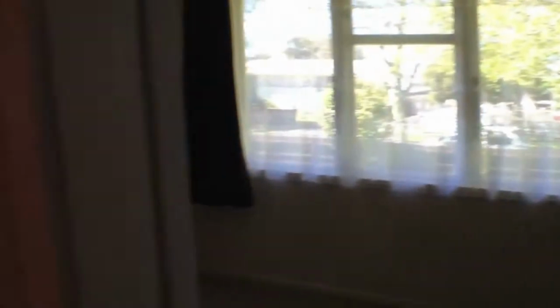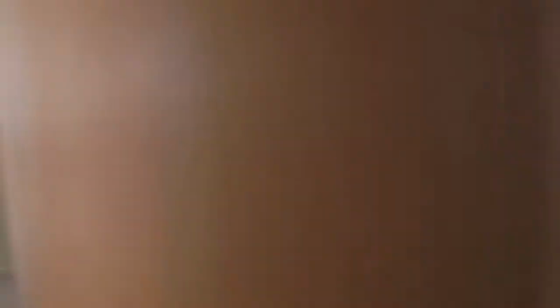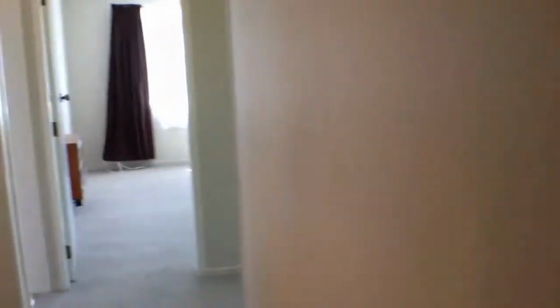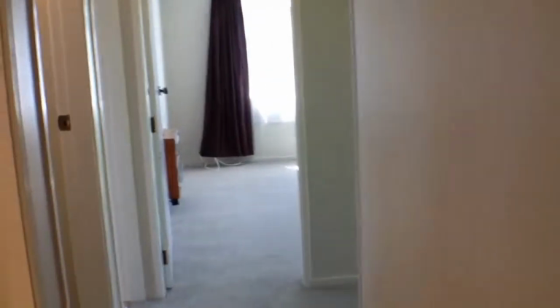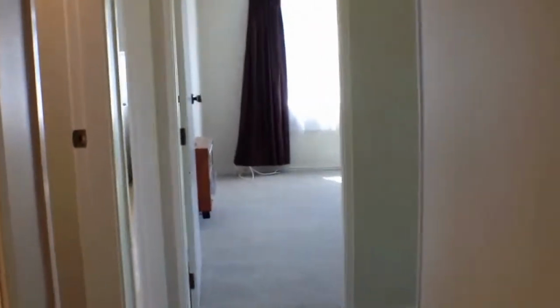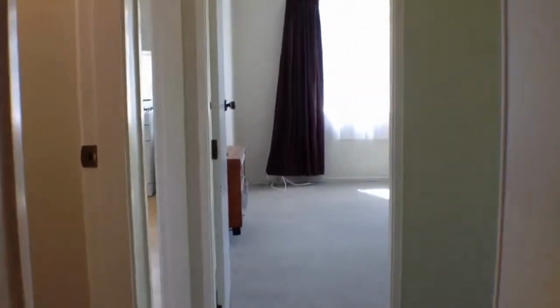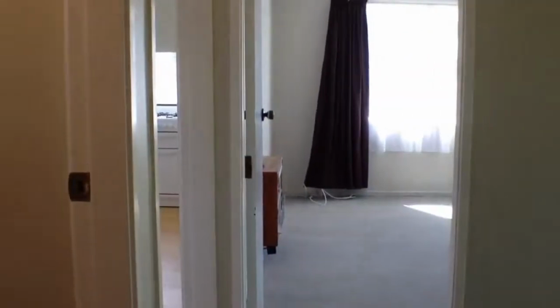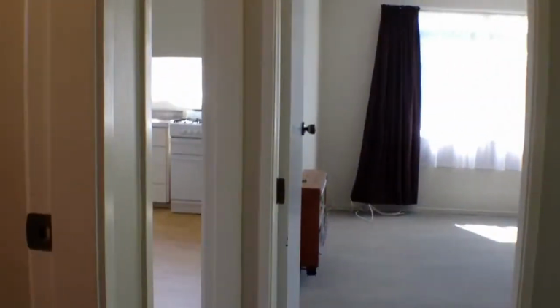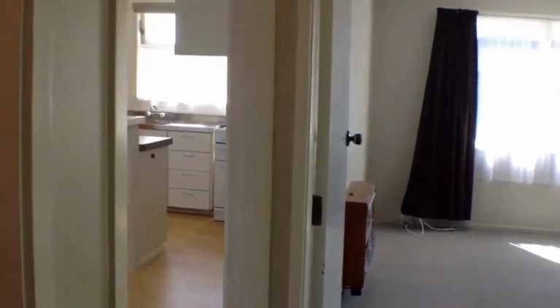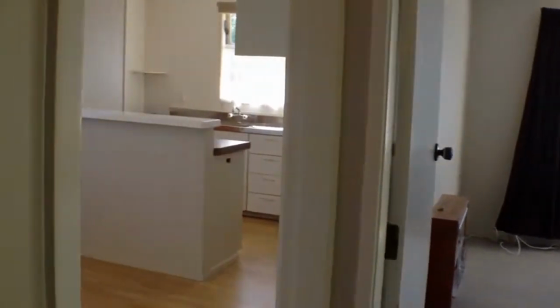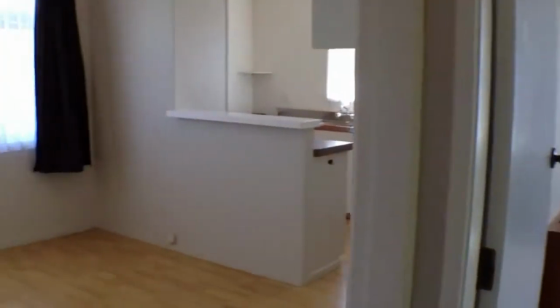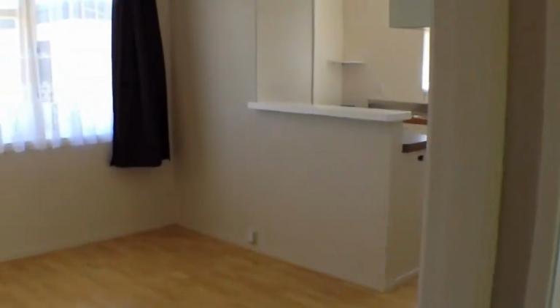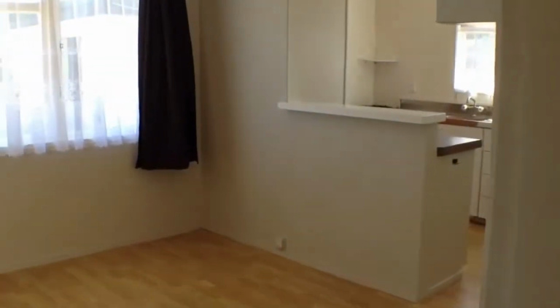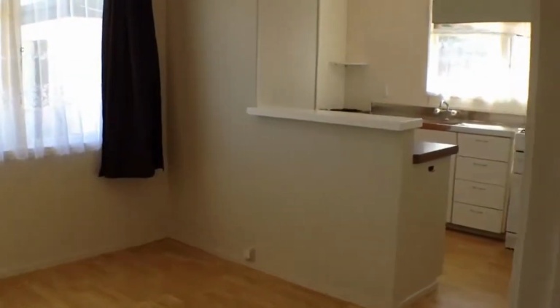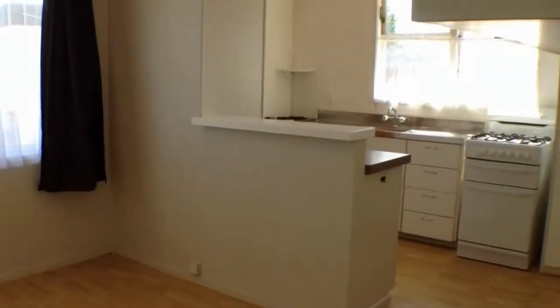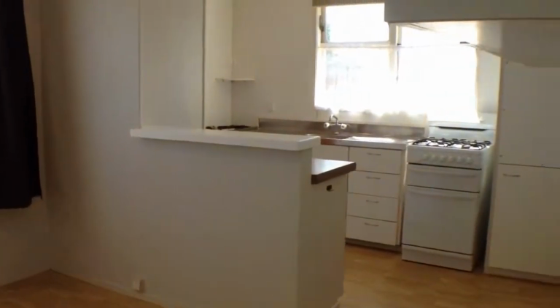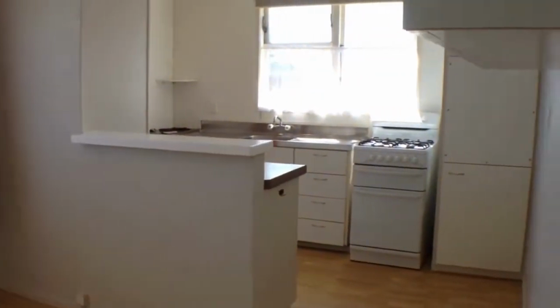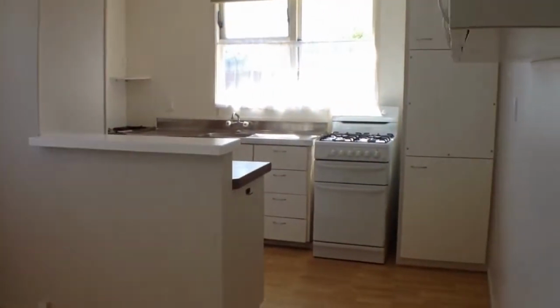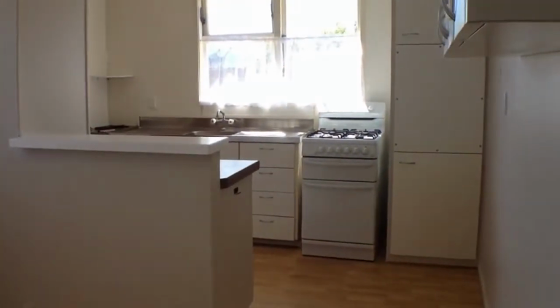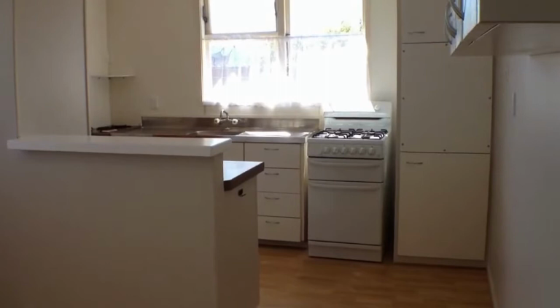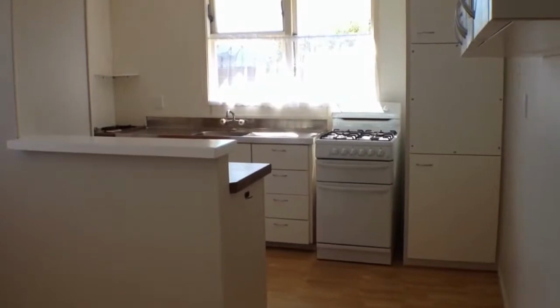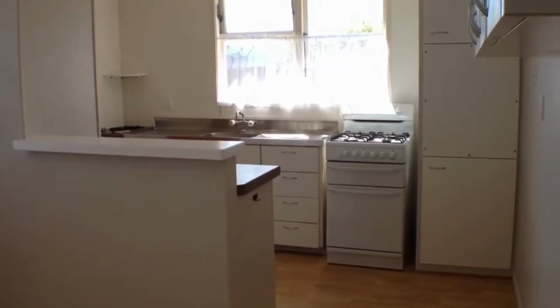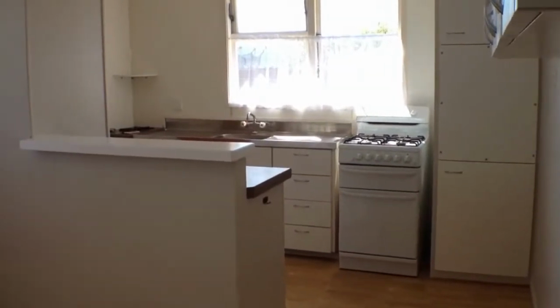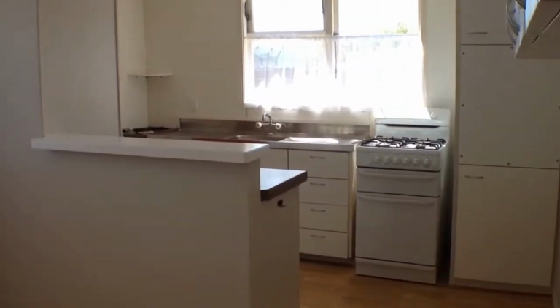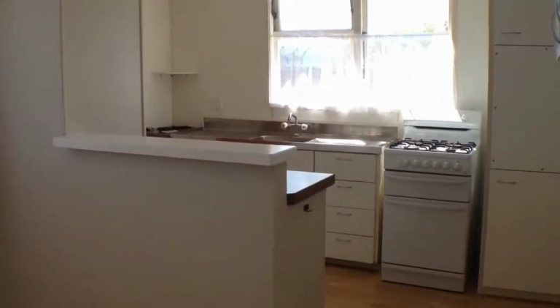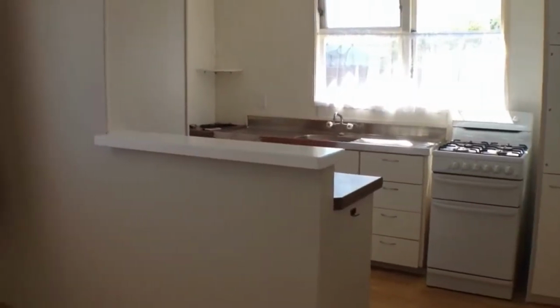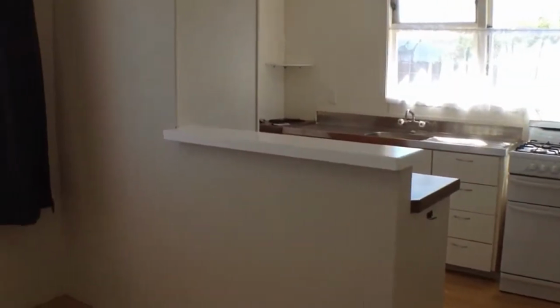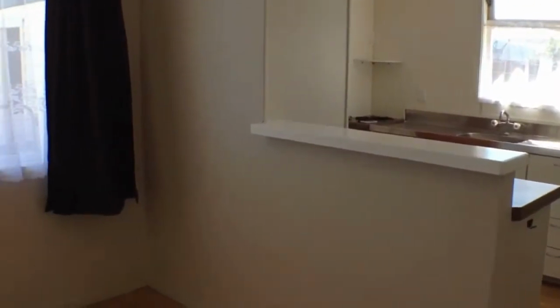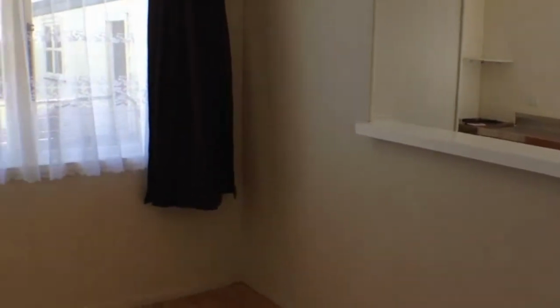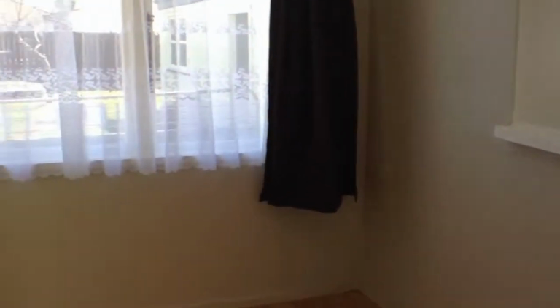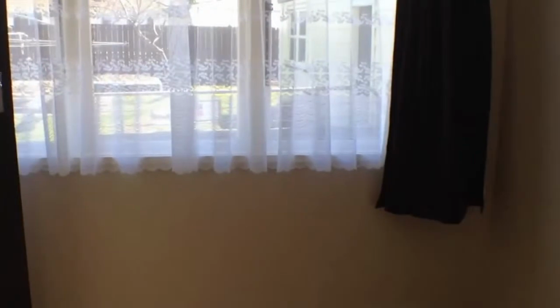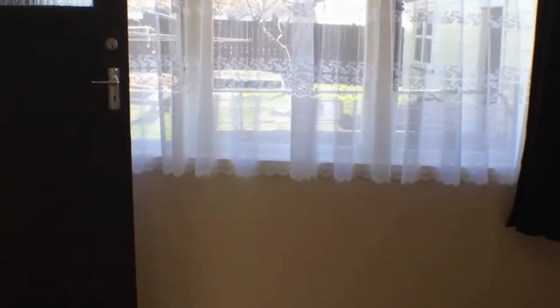We'll just head back through to the kitchen area and then to the backyard. So here we are with the kitchen dining area. We have our kitchen with our gas hob and lovely benches, and we also have a huge pantry in the back corner there, and this is the dining area as well.